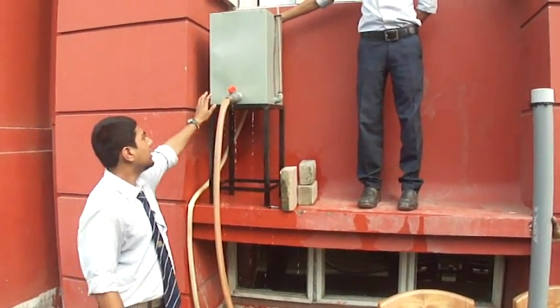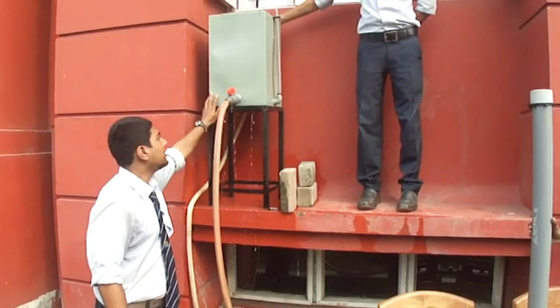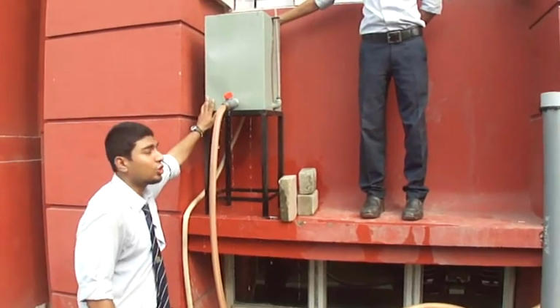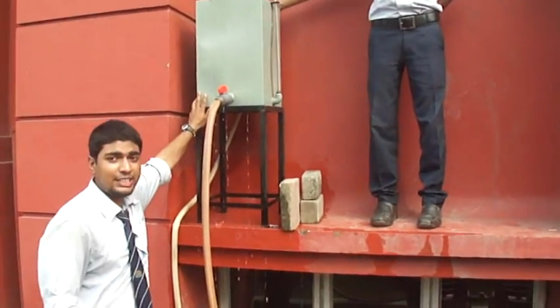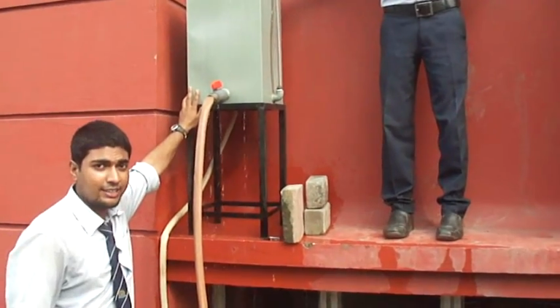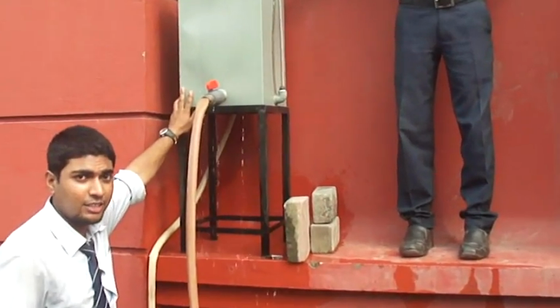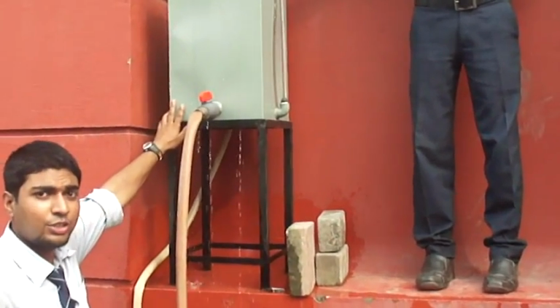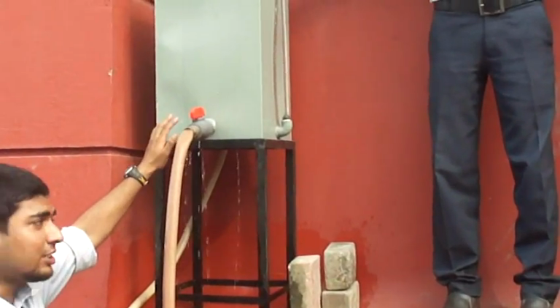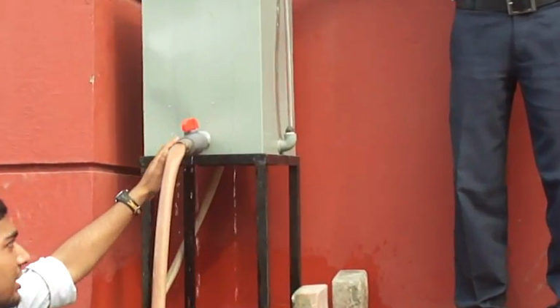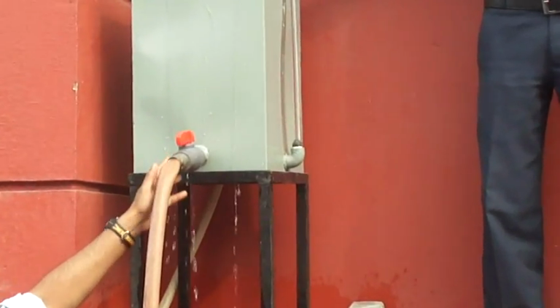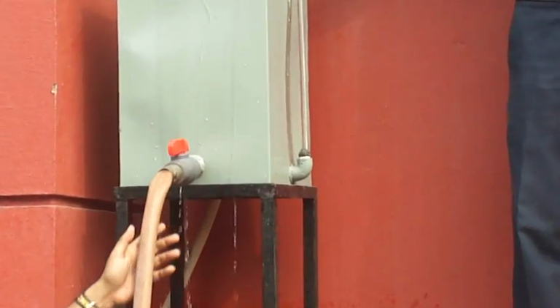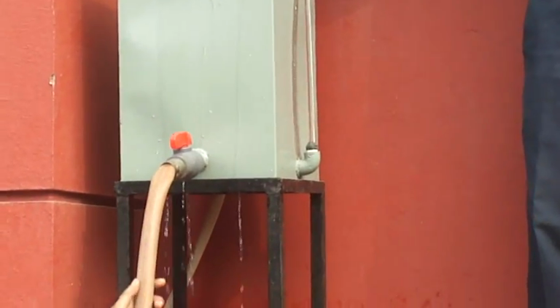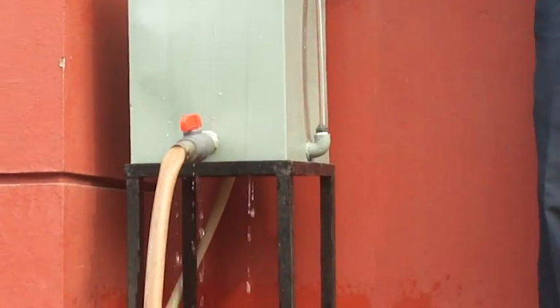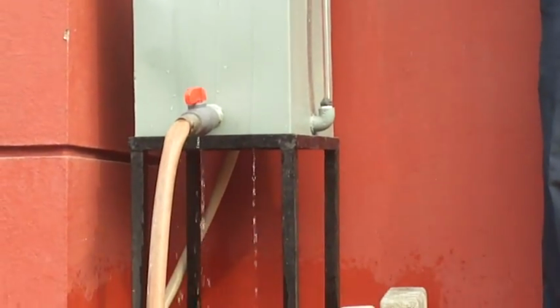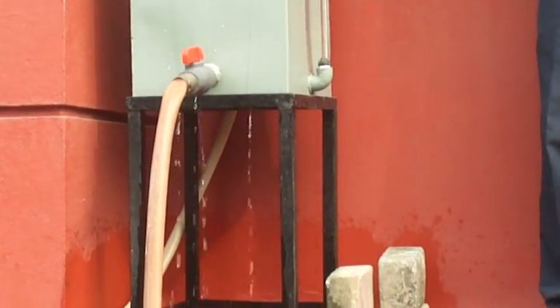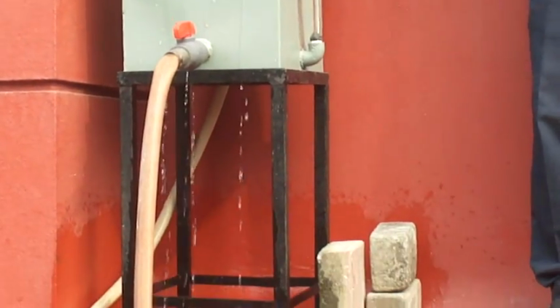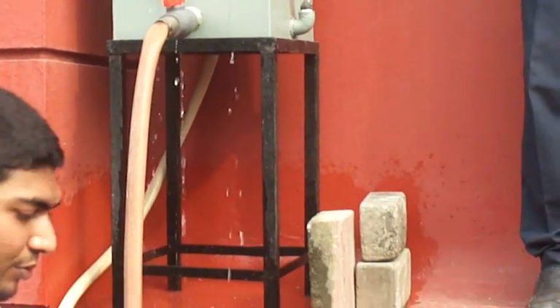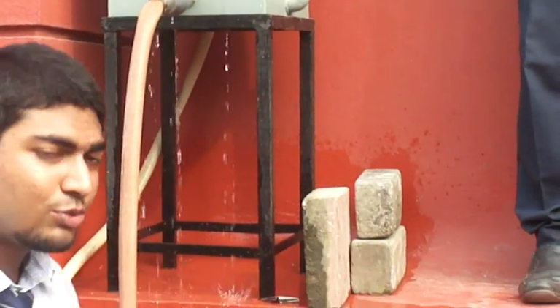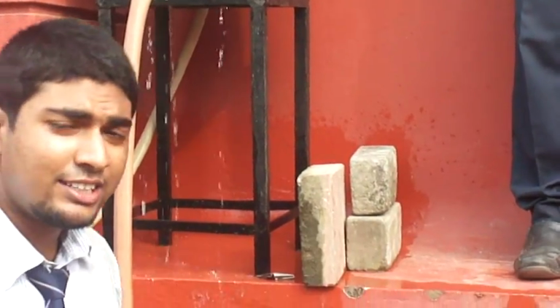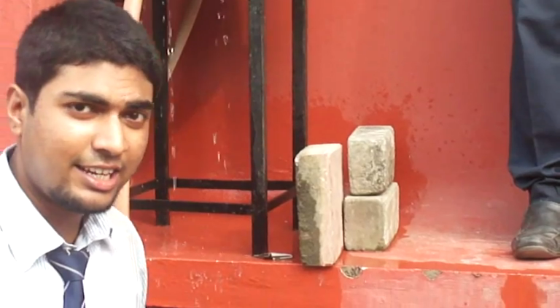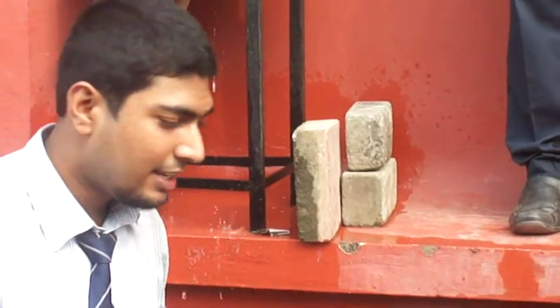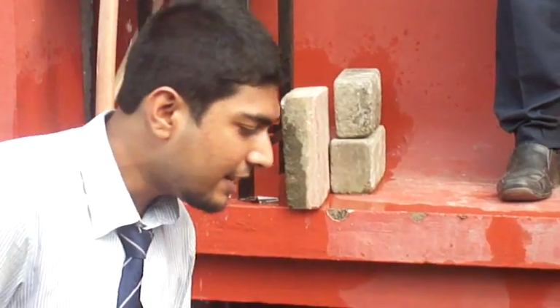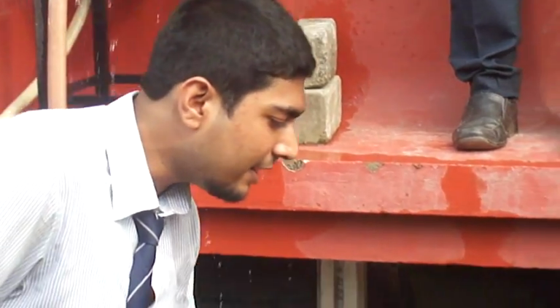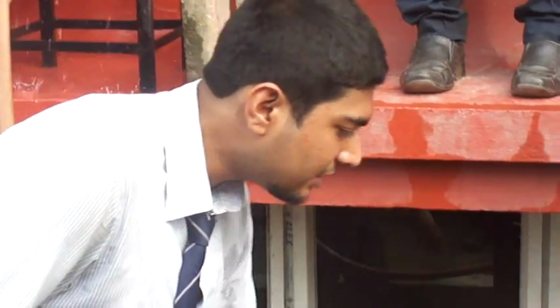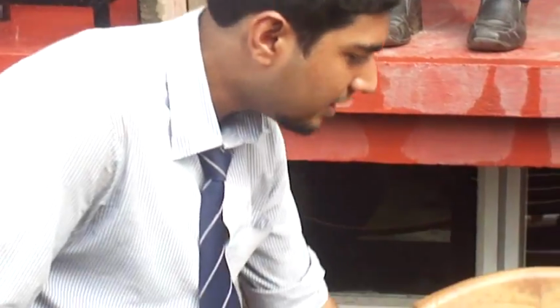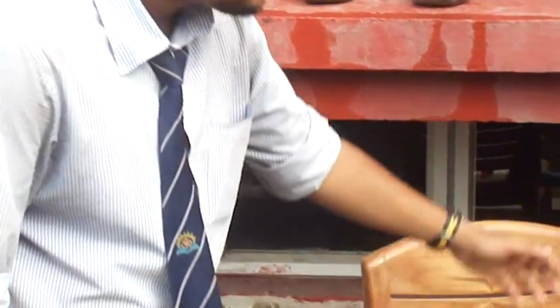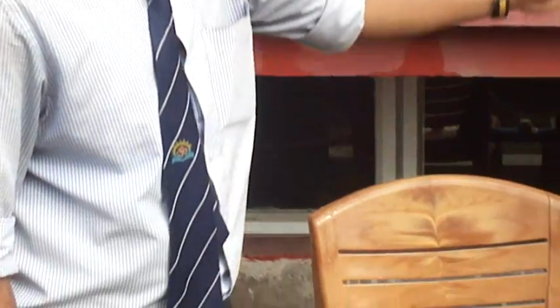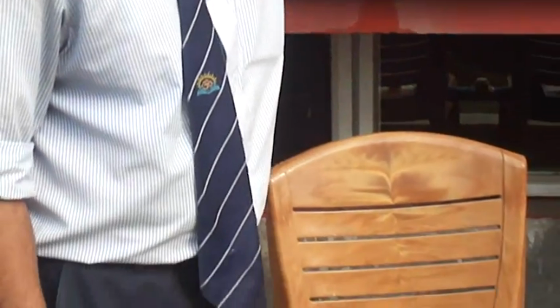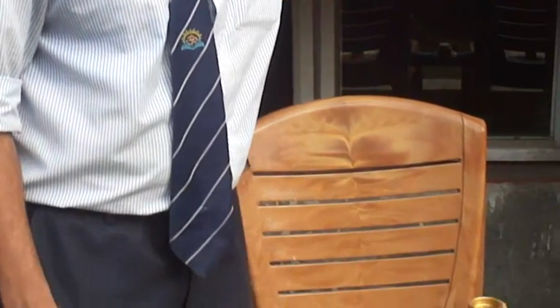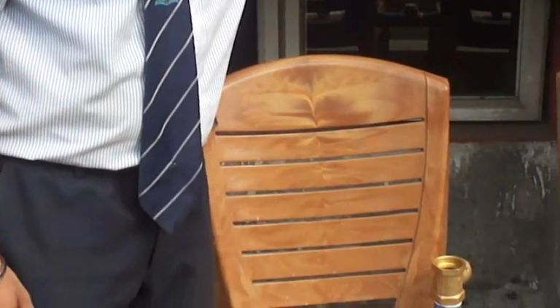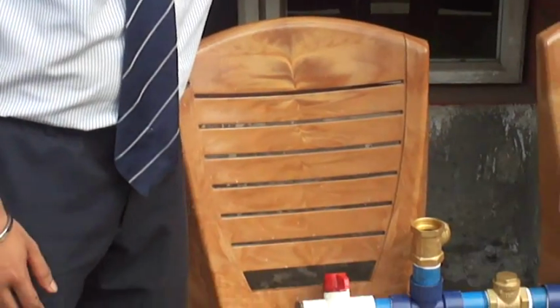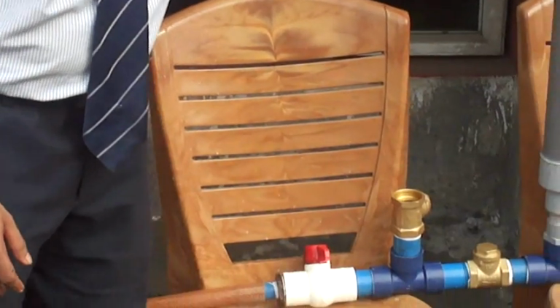Here is the storage tank. Through the storage tank there is an inlet pipe which is one inch thick and it enters the hydraulic ram pump.